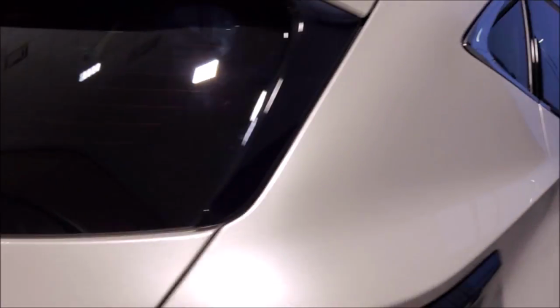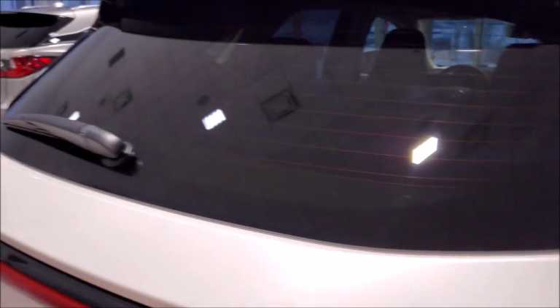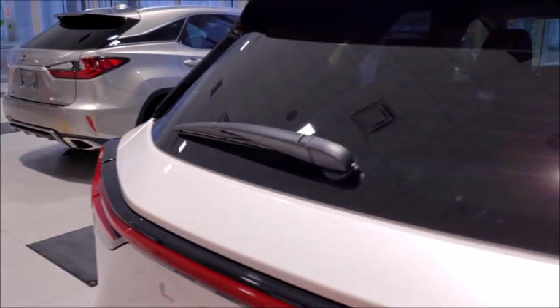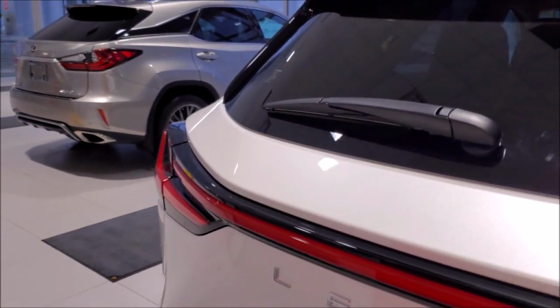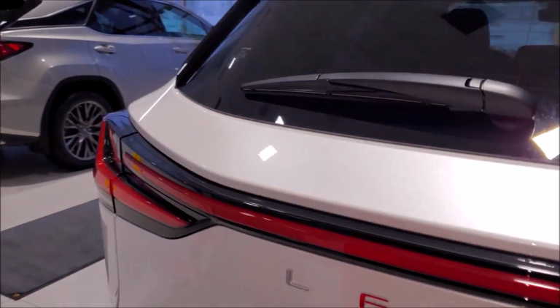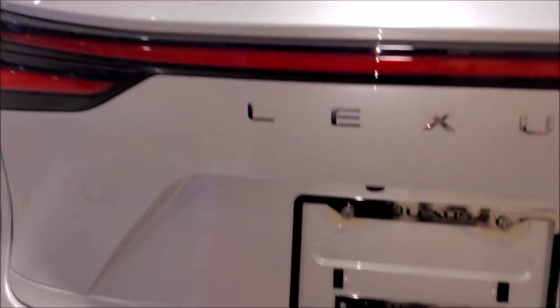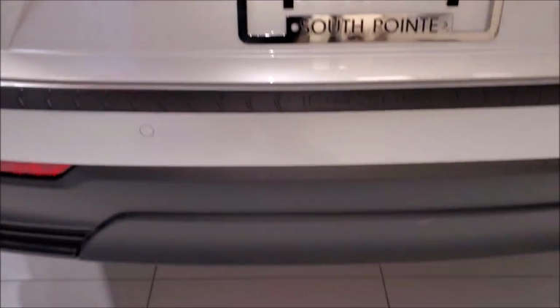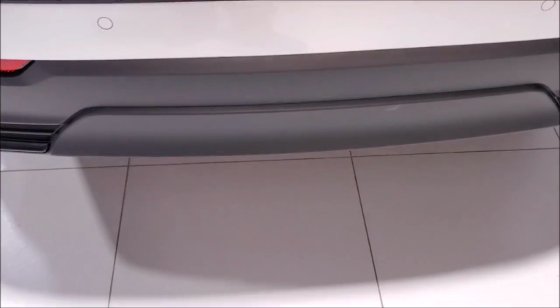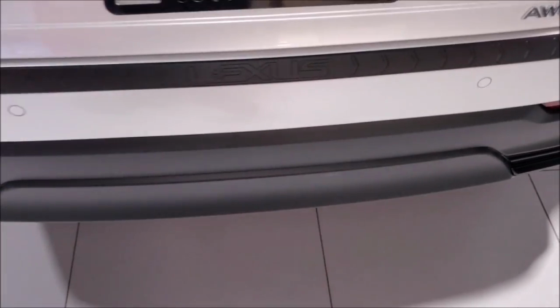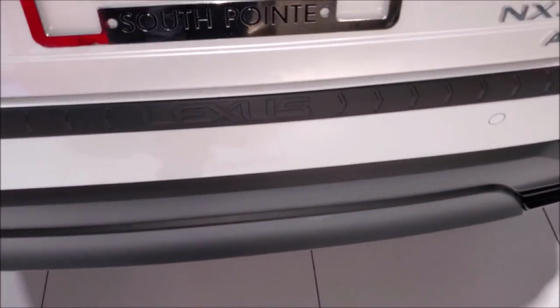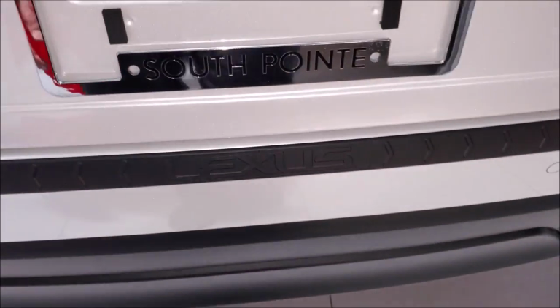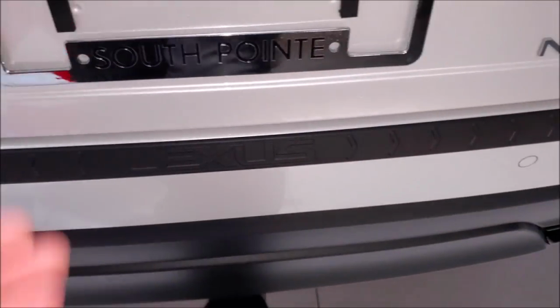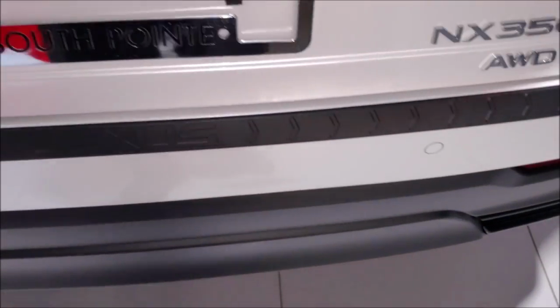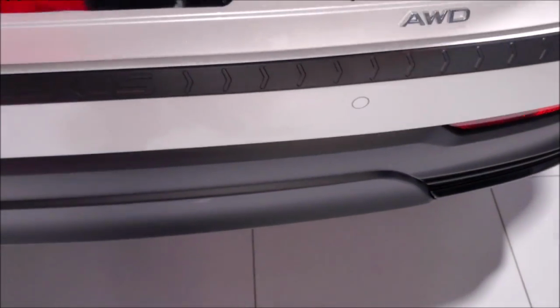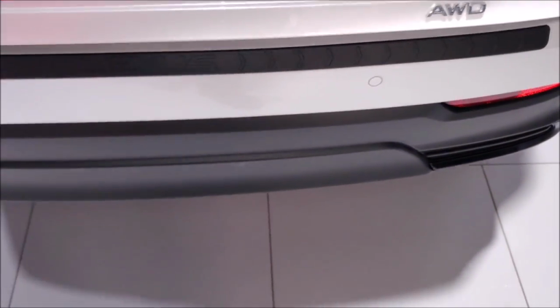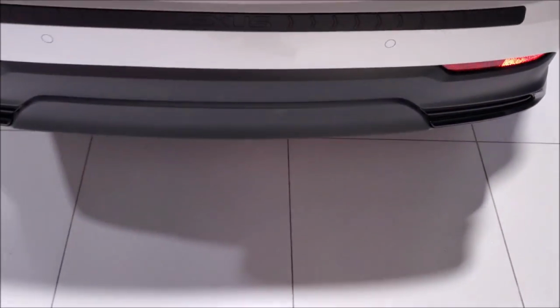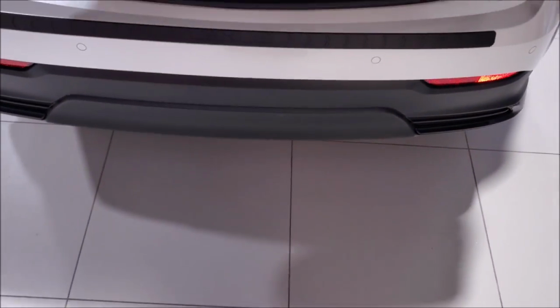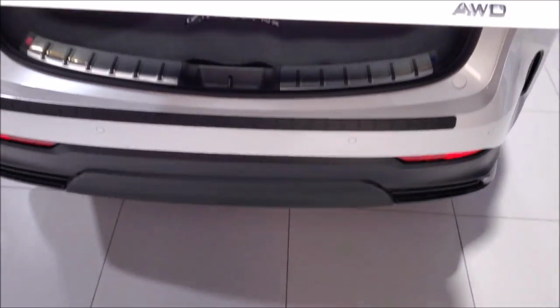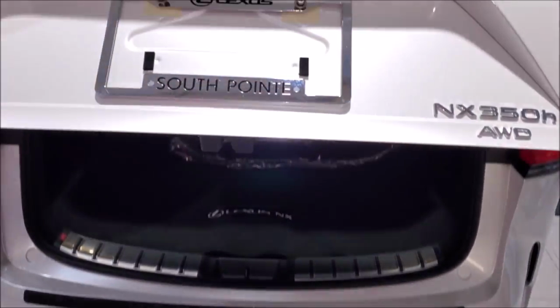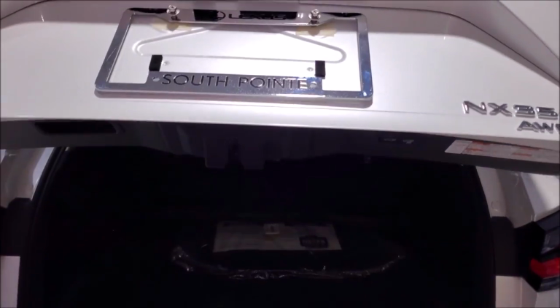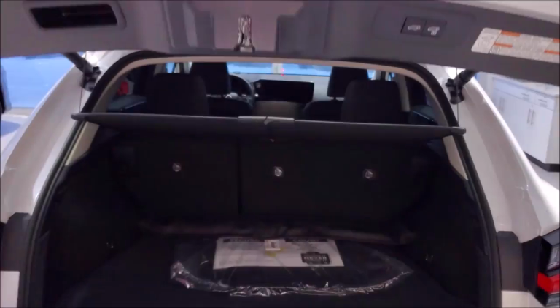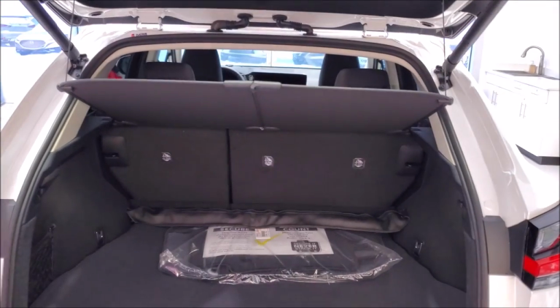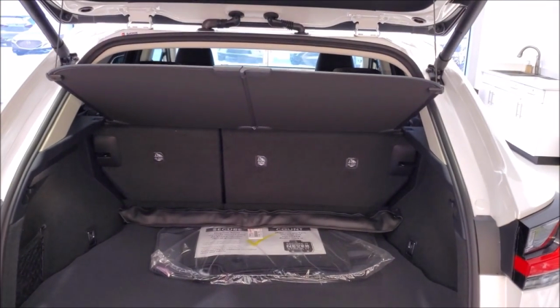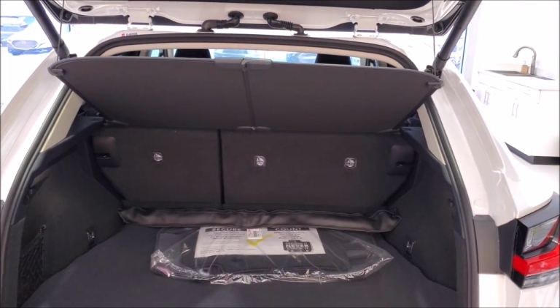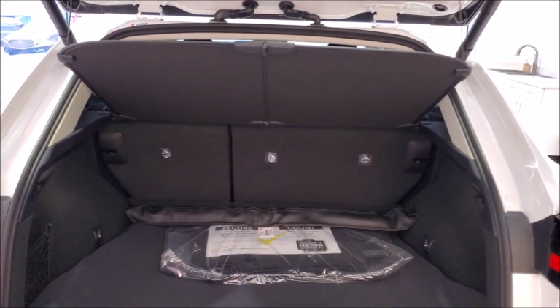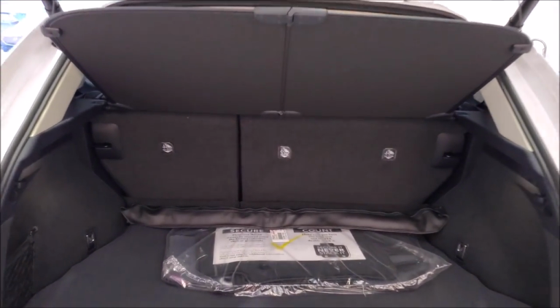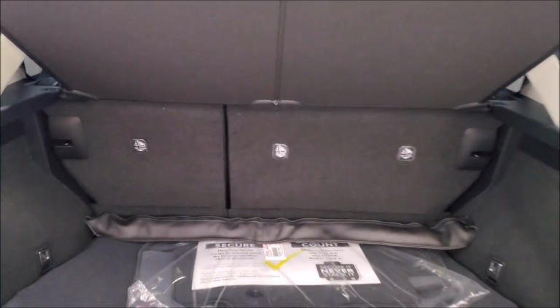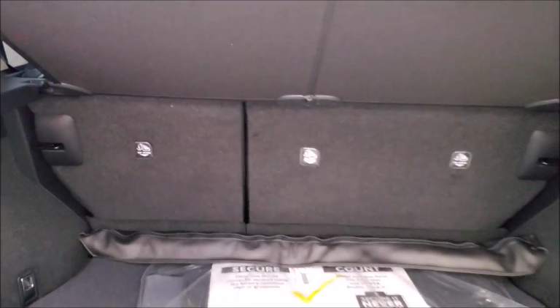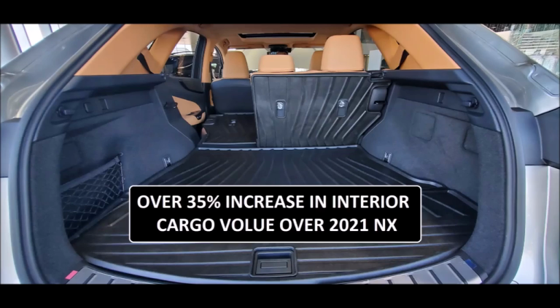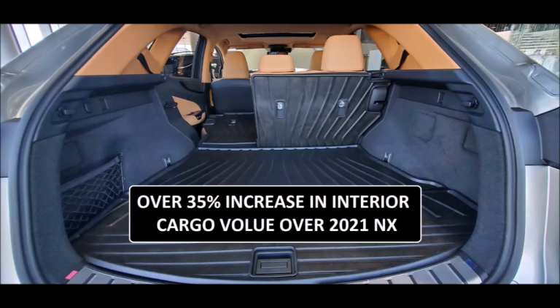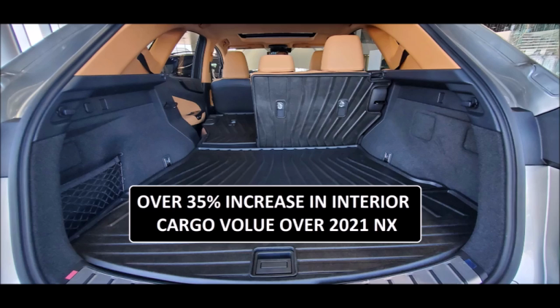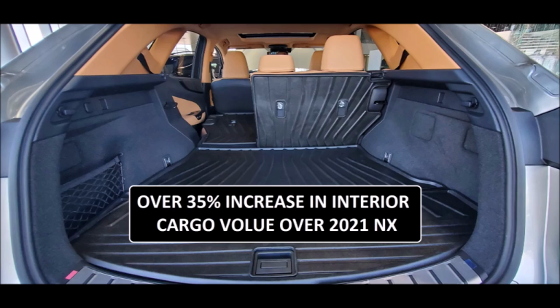In the back, you're going to get the new kick sensor, which came out recently in the last few years on the NX. The tailgate opens about three to four seconds faster than the previous generation, and there's a 35% increase in cargo volume with the open and close function.